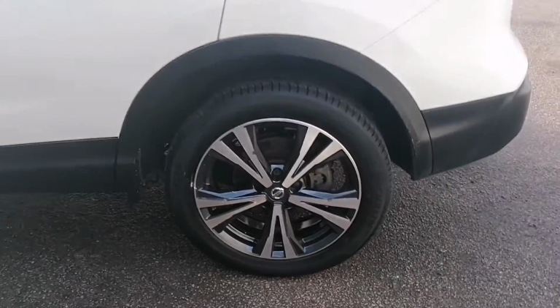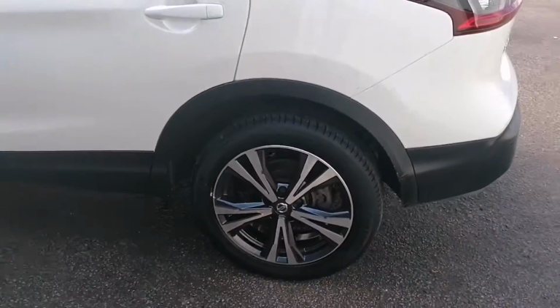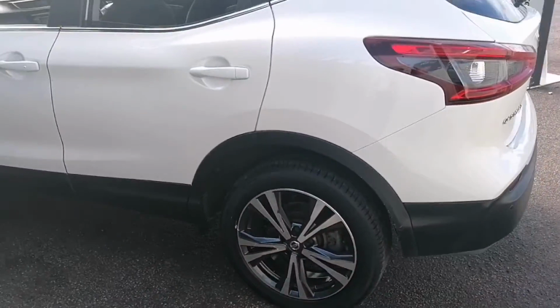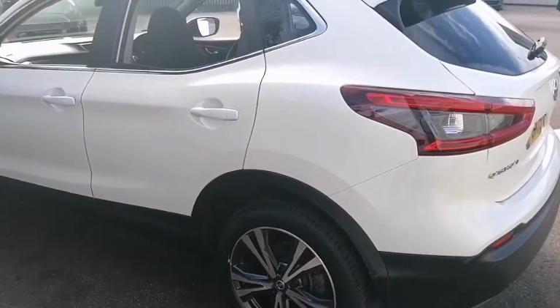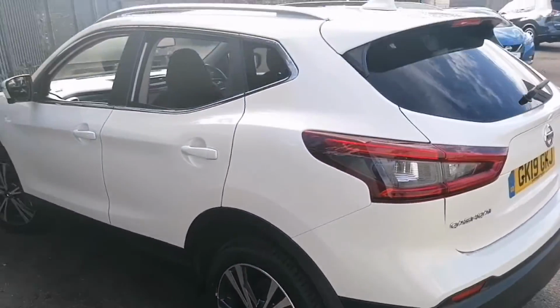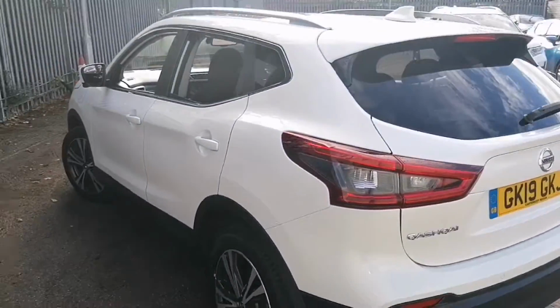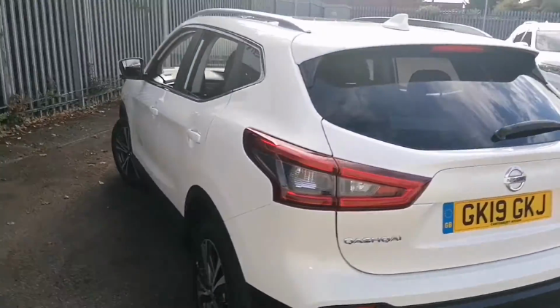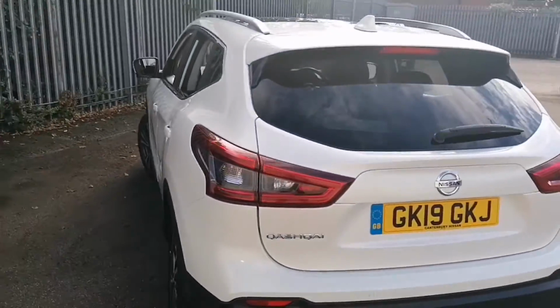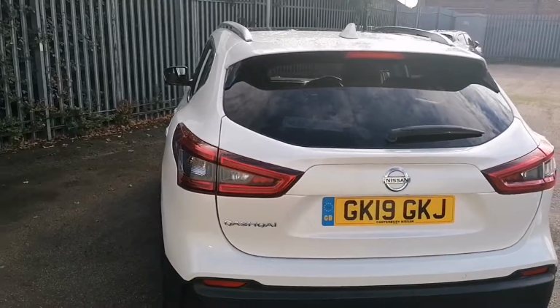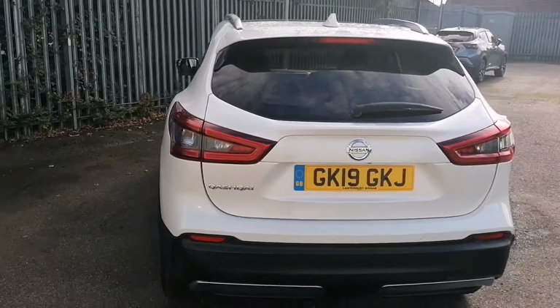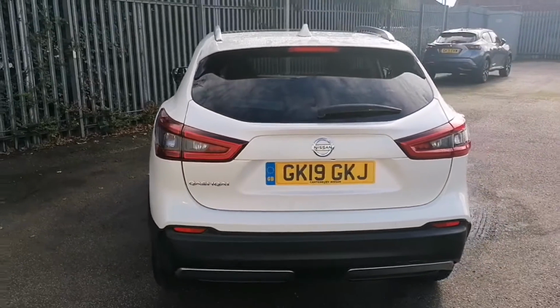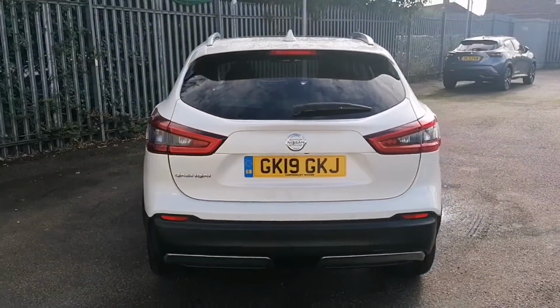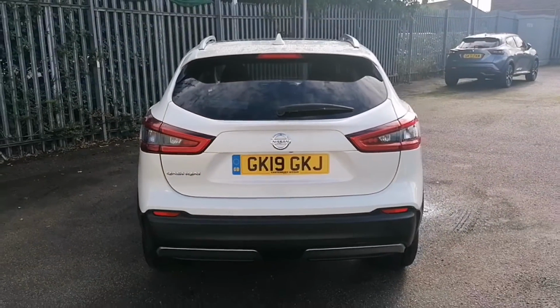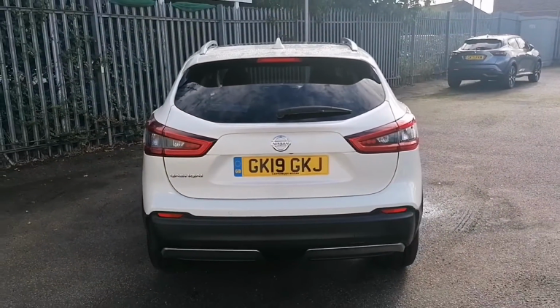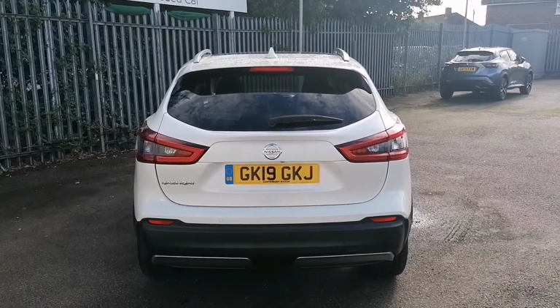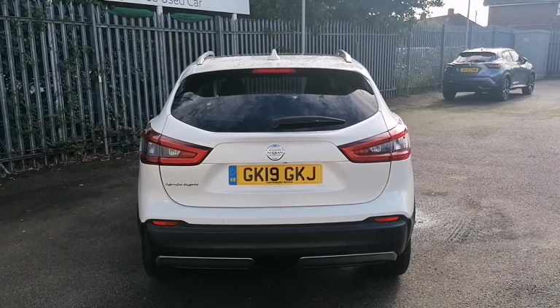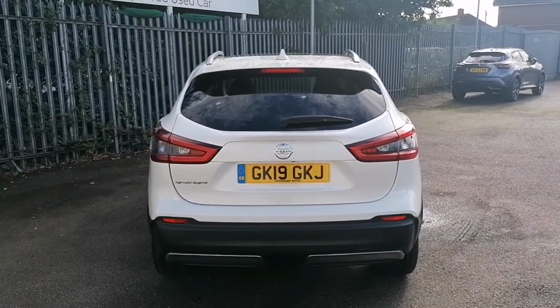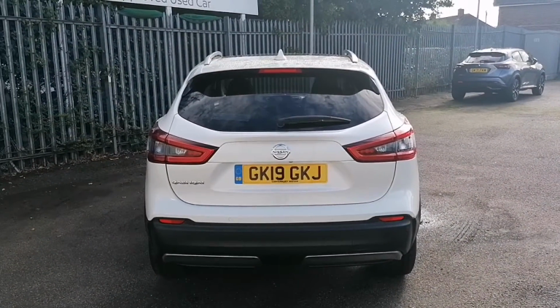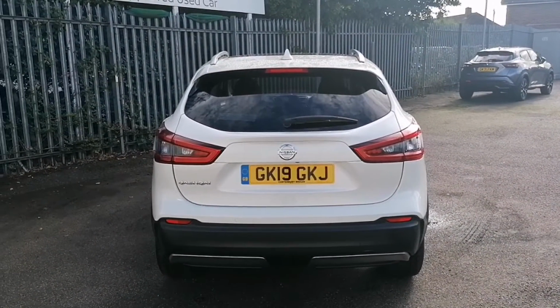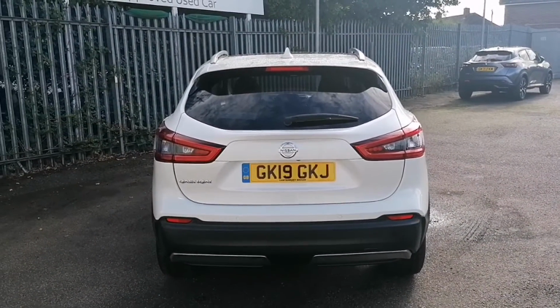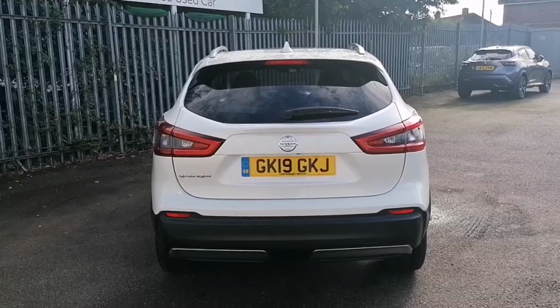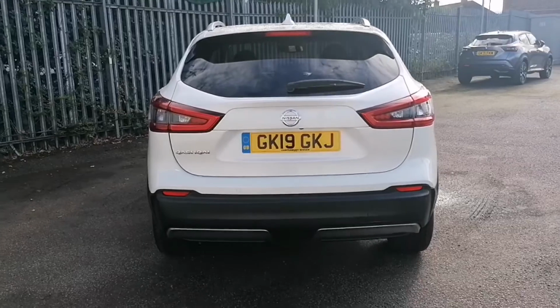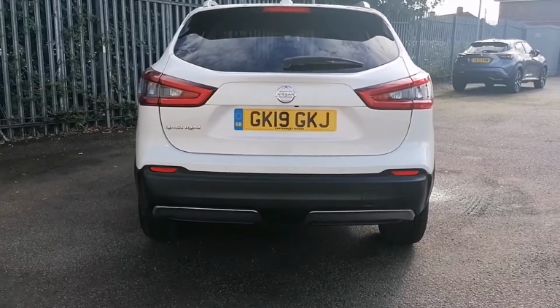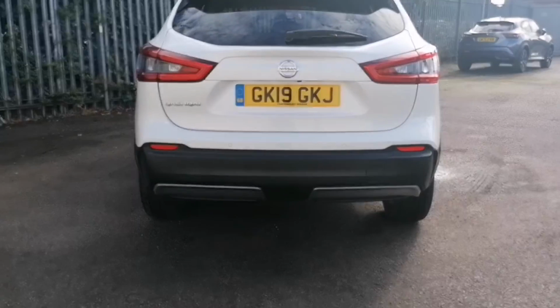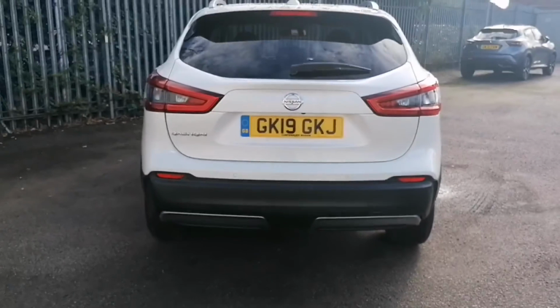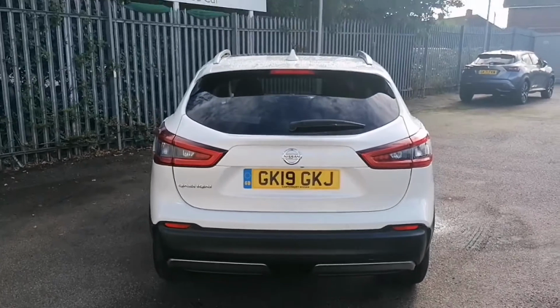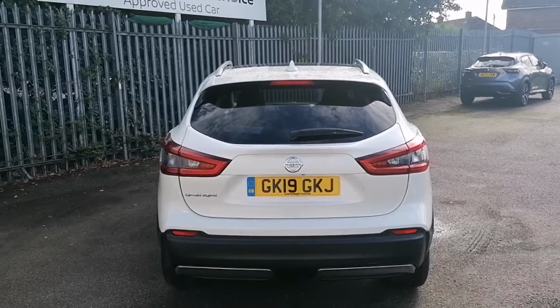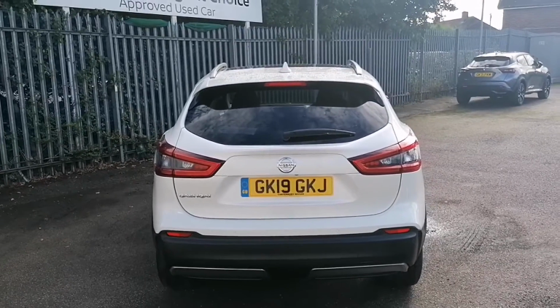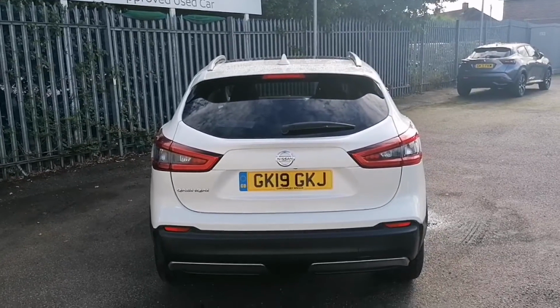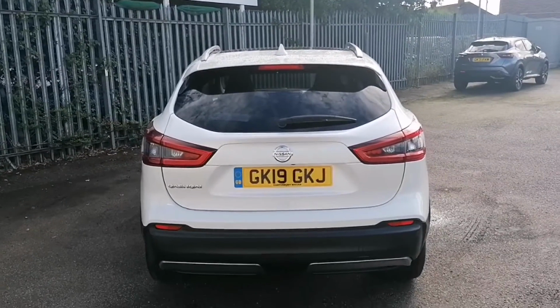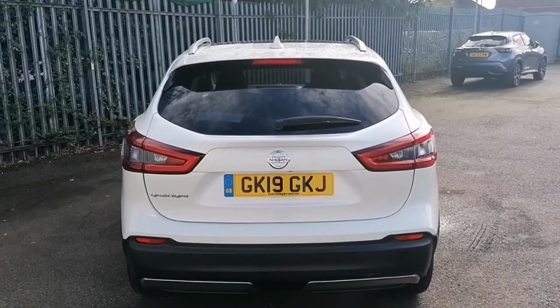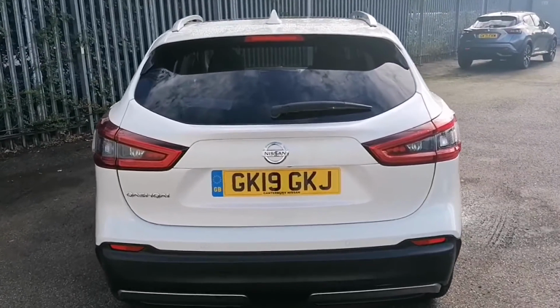Now round to the rear of the car. You will notice not only does this one have the privacy glass, it also has parking sensors all round. This one also features a 360 parking camera too.